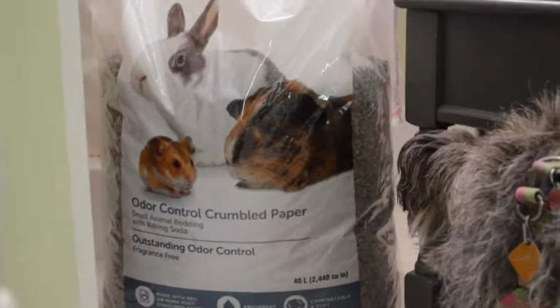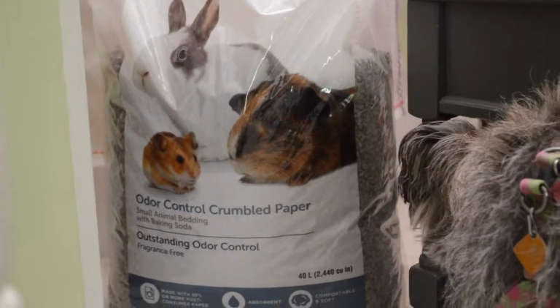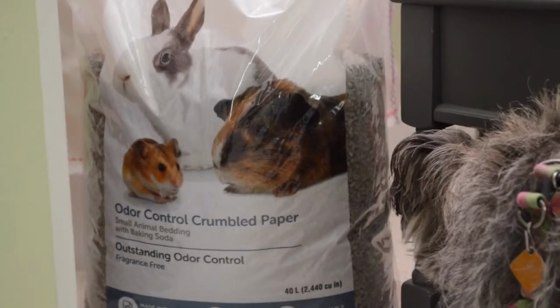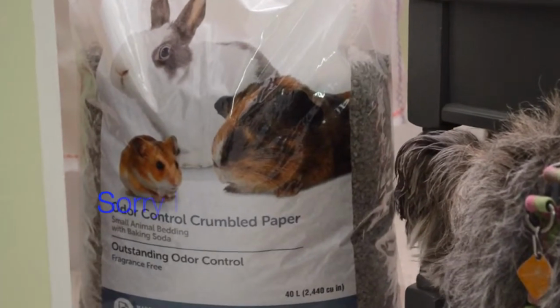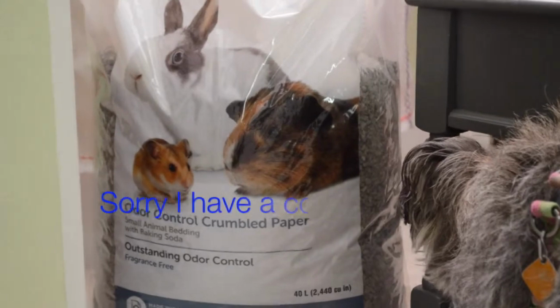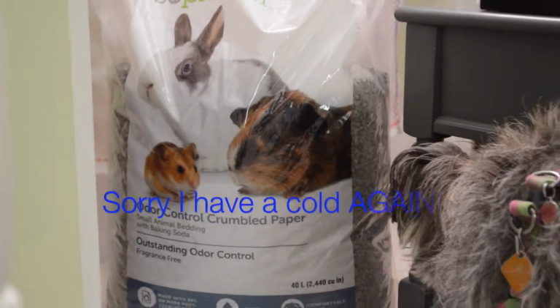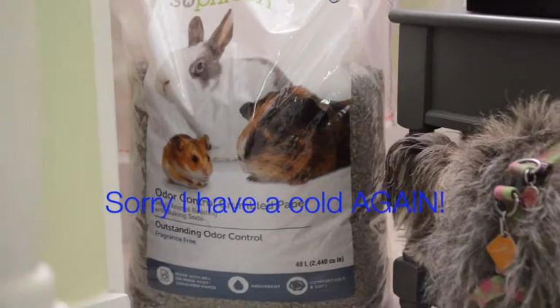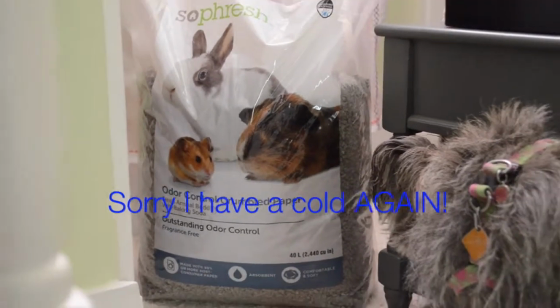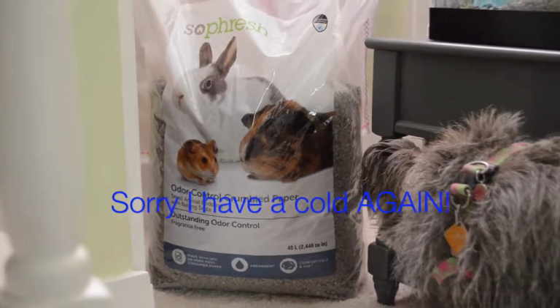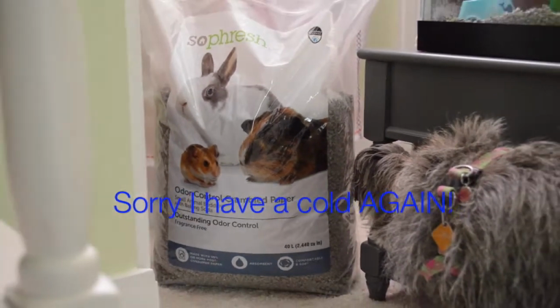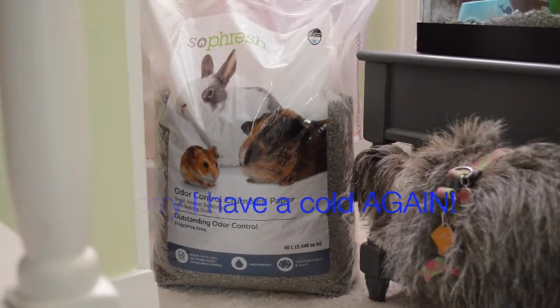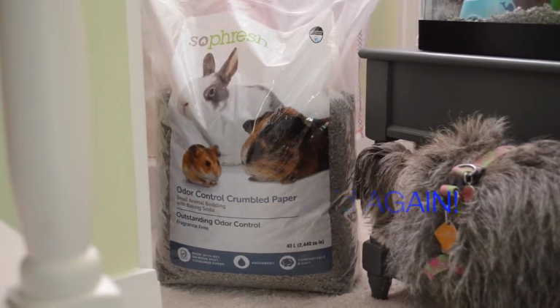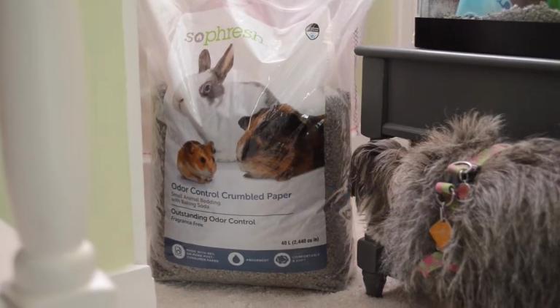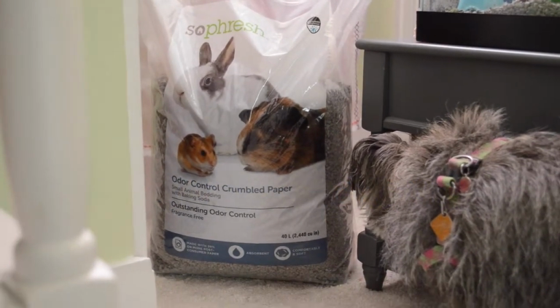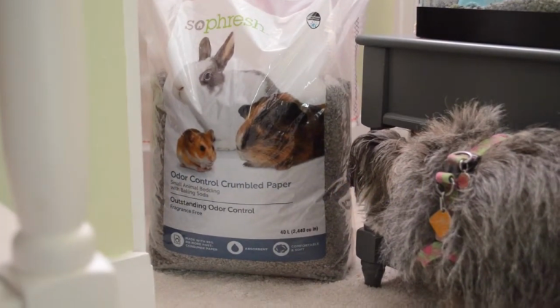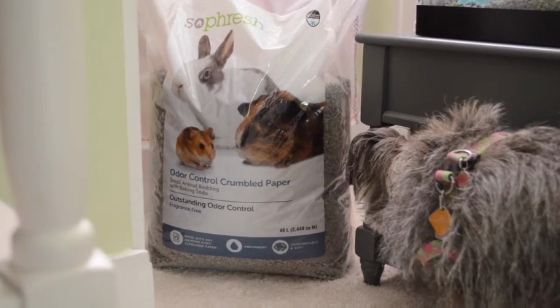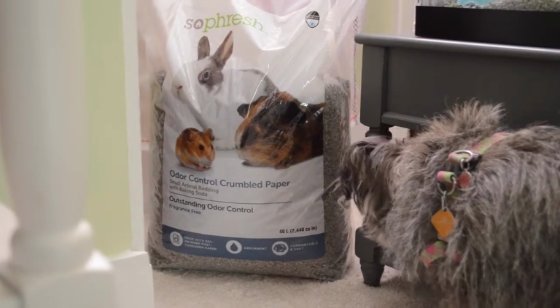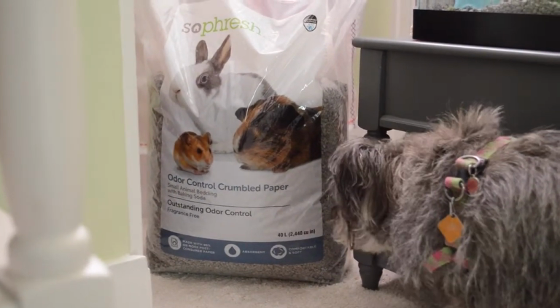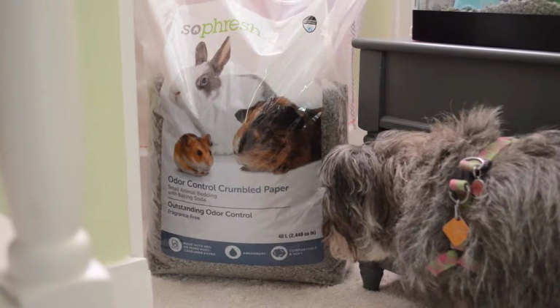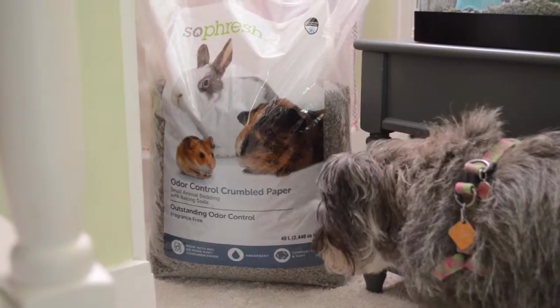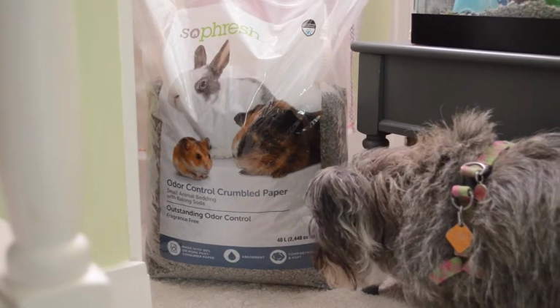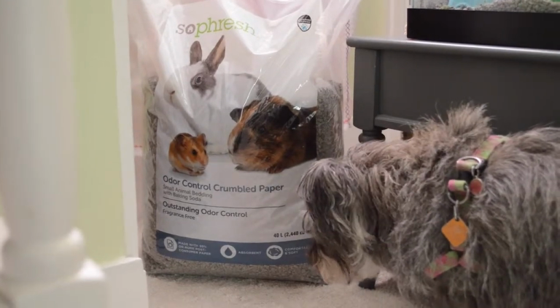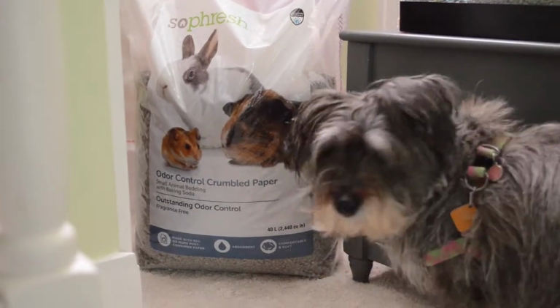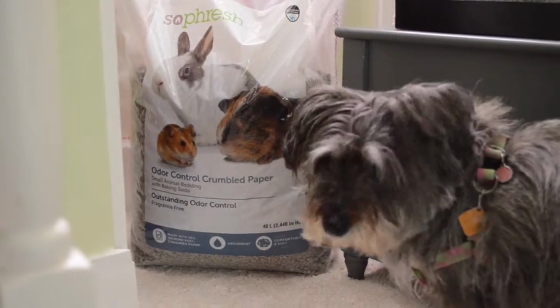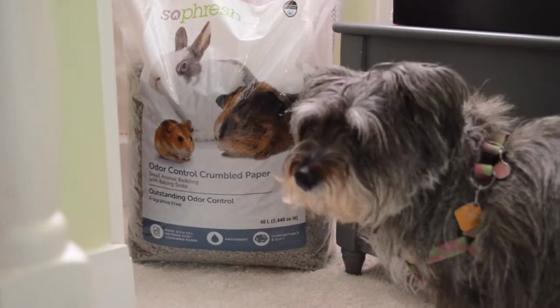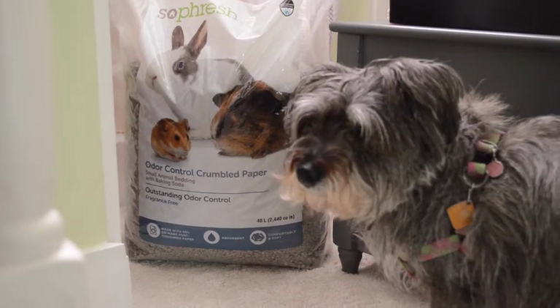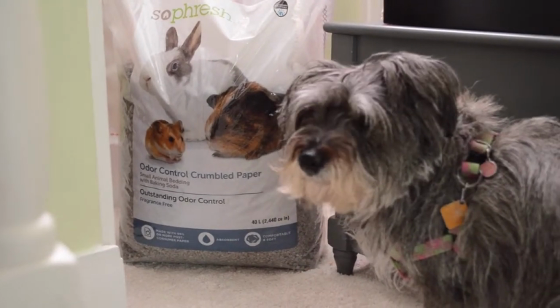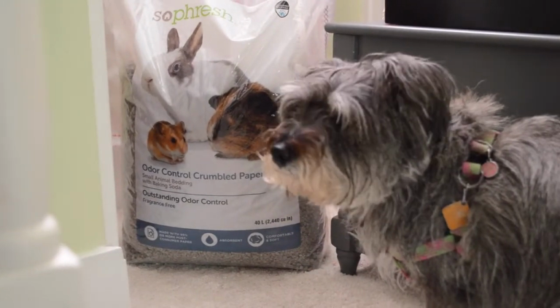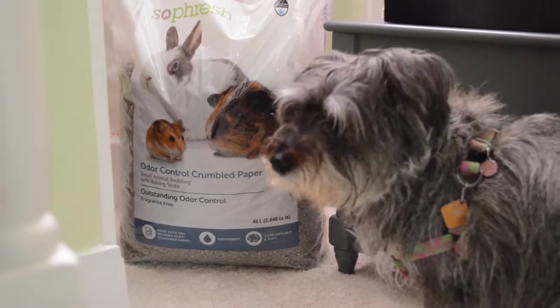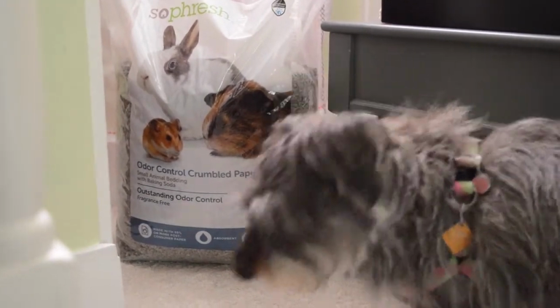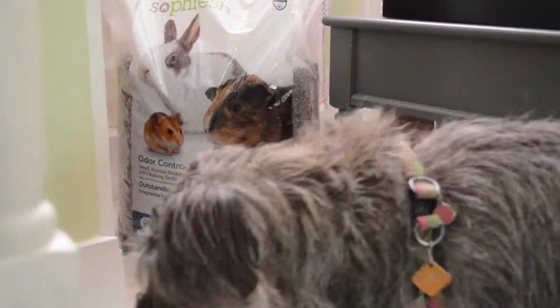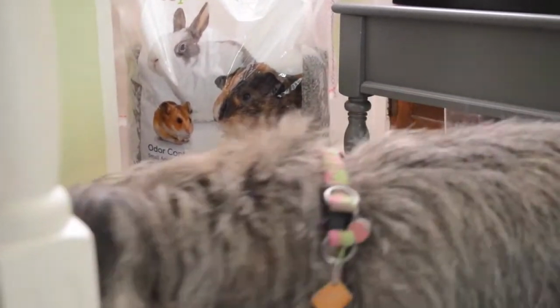This video is about my hamster supplies — what I get and what I use to clean their cage. Let's start off with my bedding: I use So Fresh, which is what they use in Petco stores.